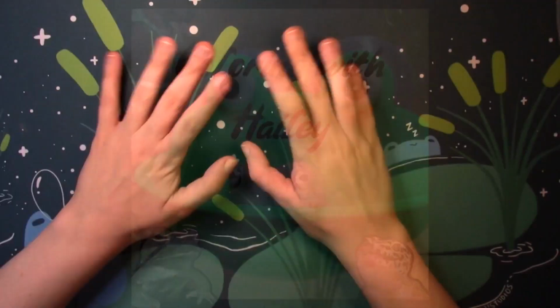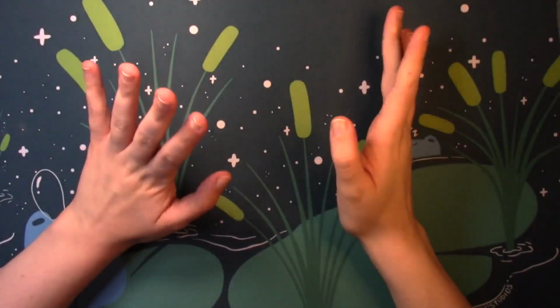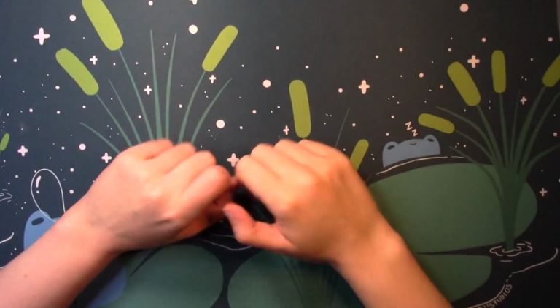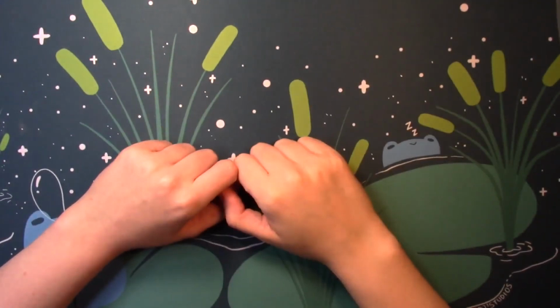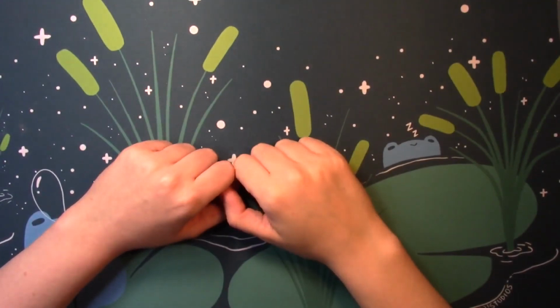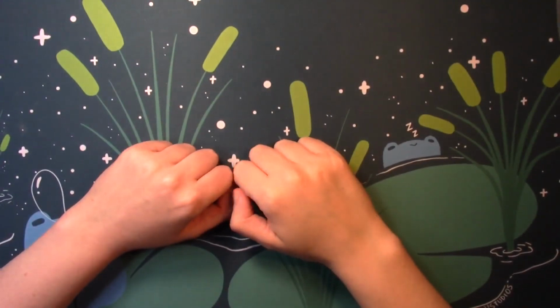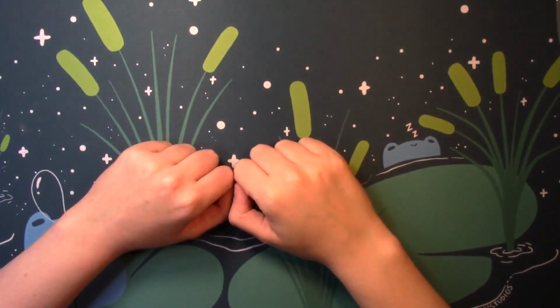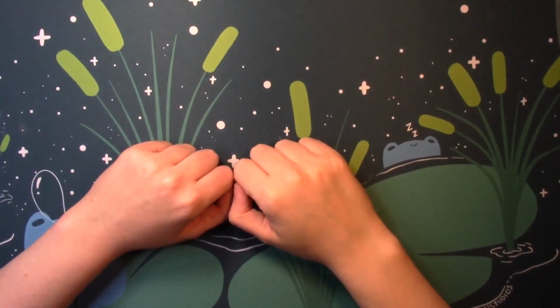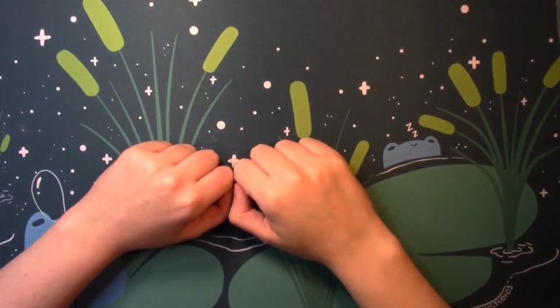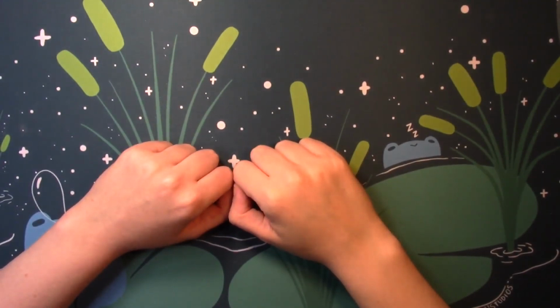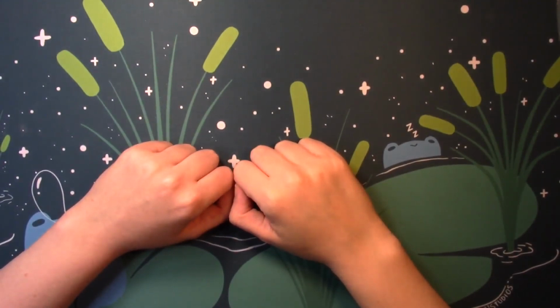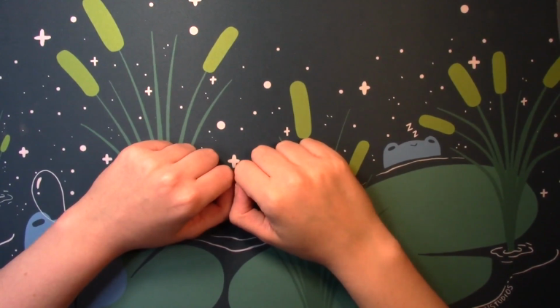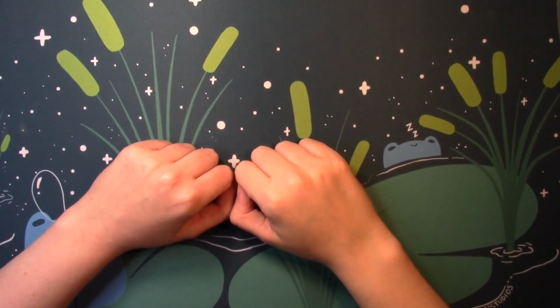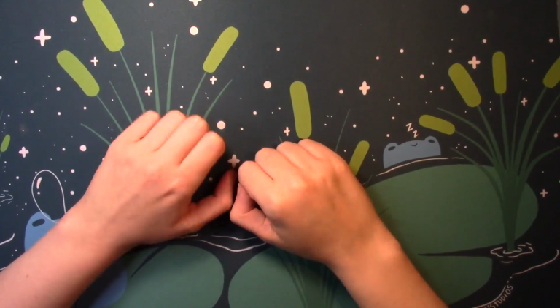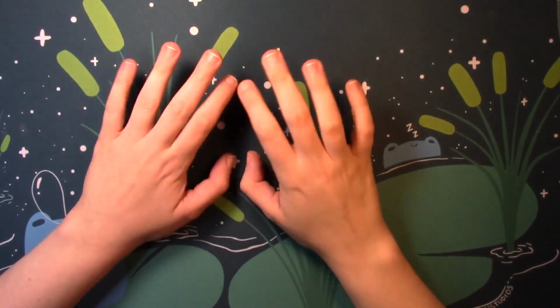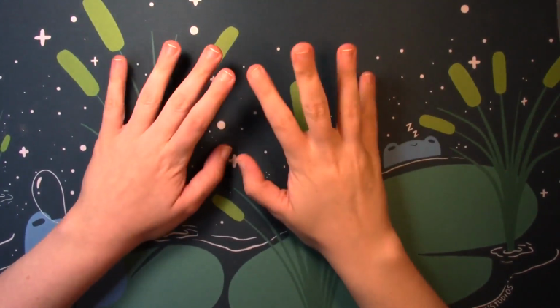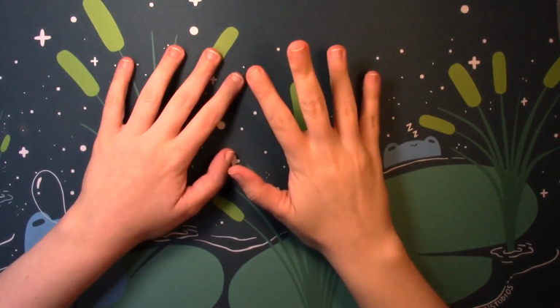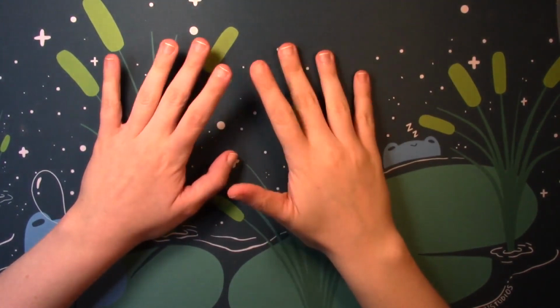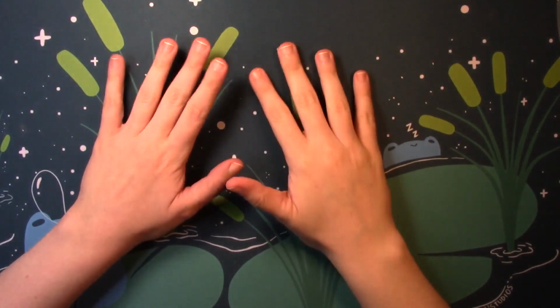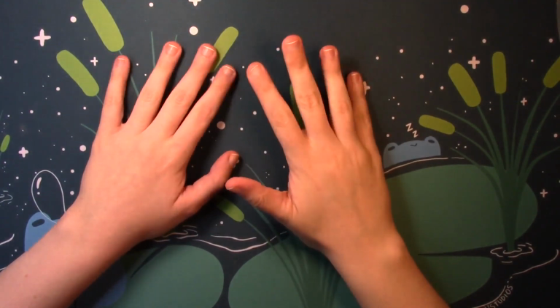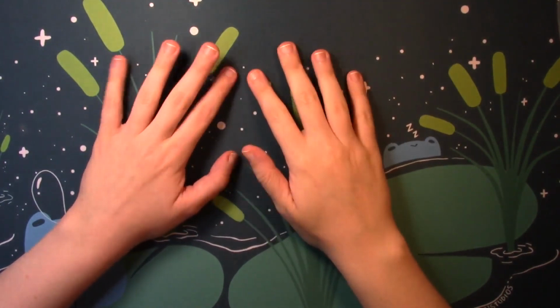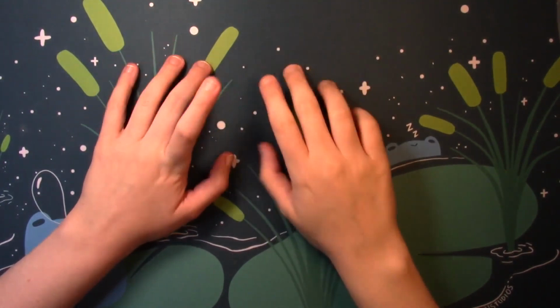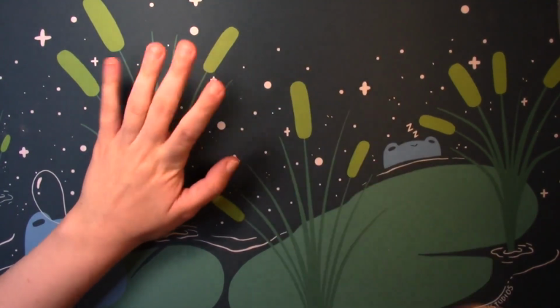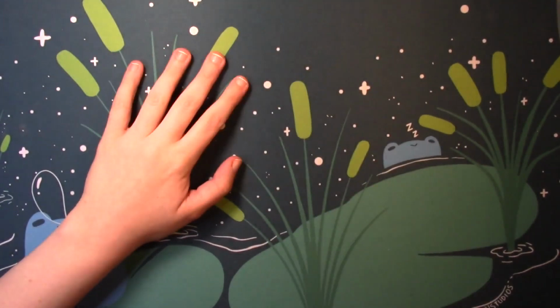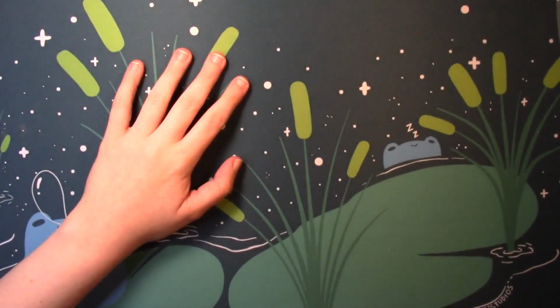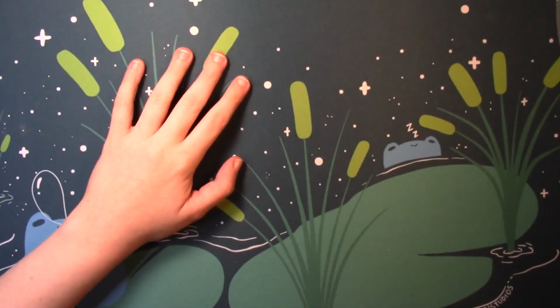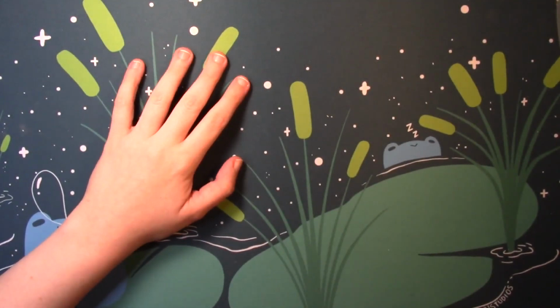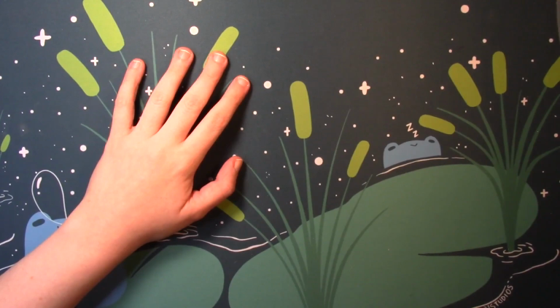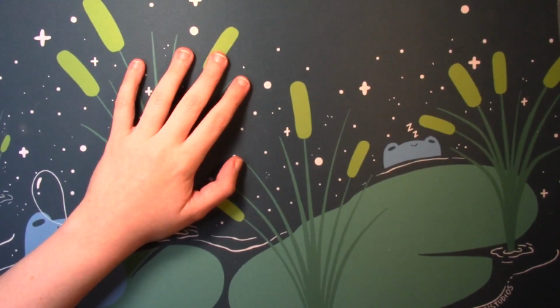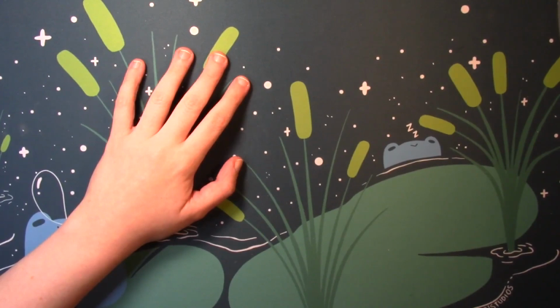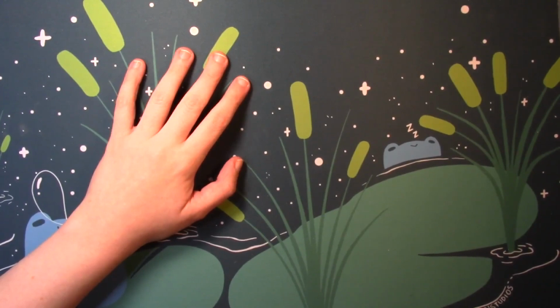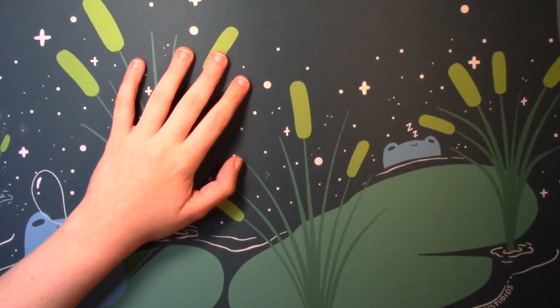Hello, everyone, and welcome back to Coloring with Haley. It's everyone's favorite time of the month — finished pages for April. So let's get right into it.